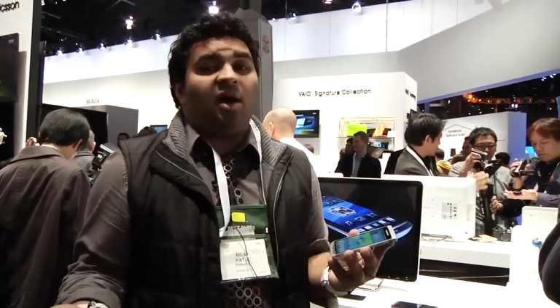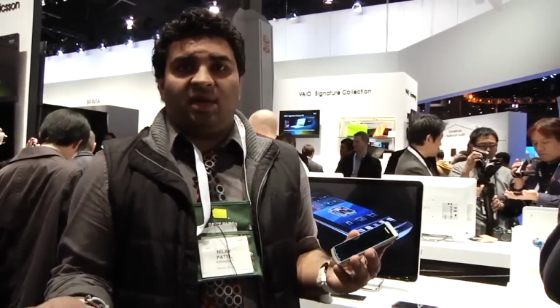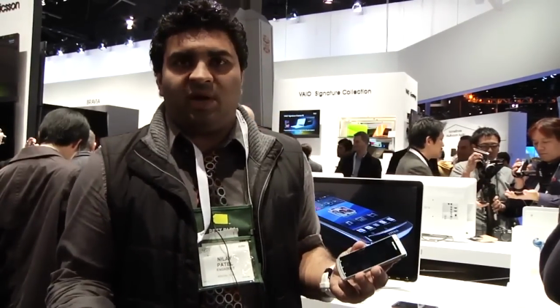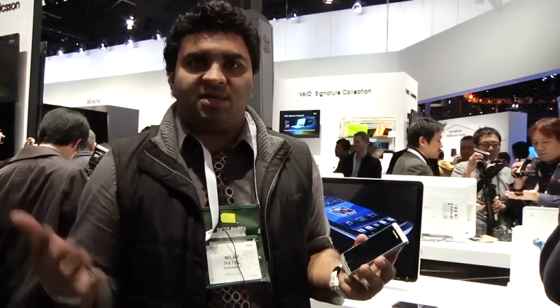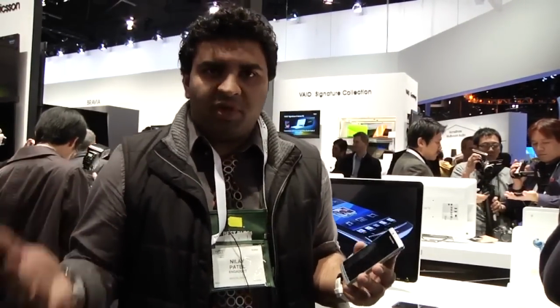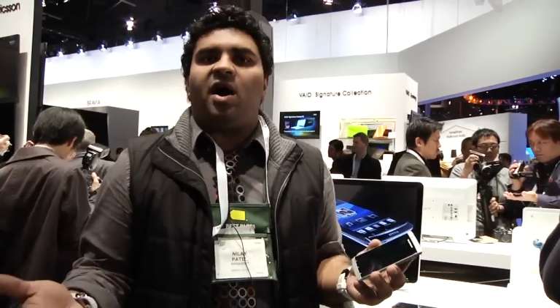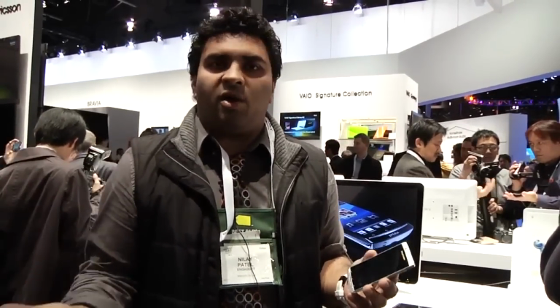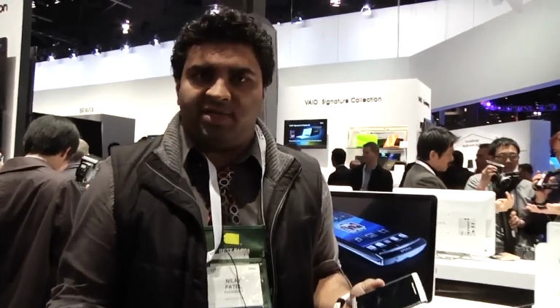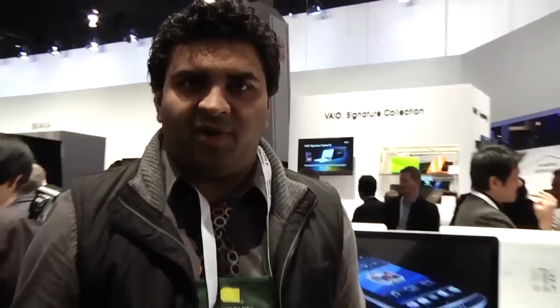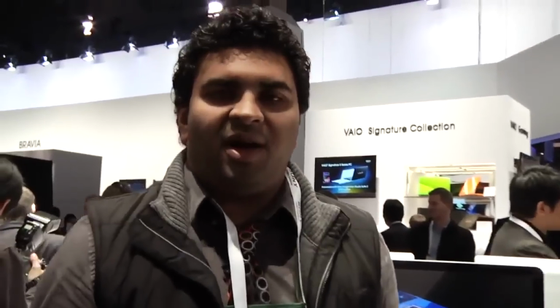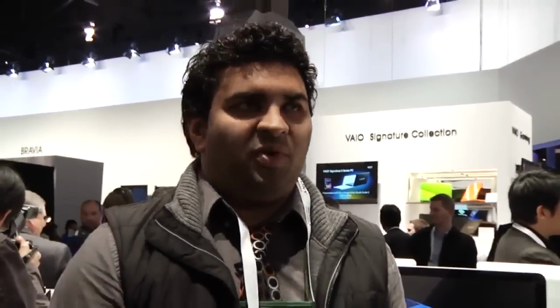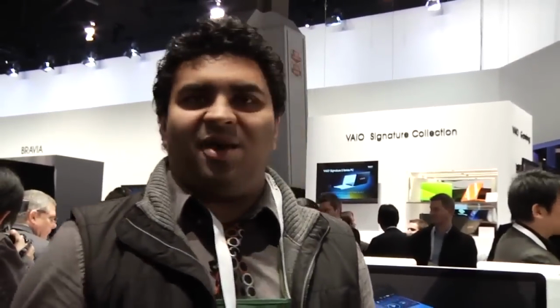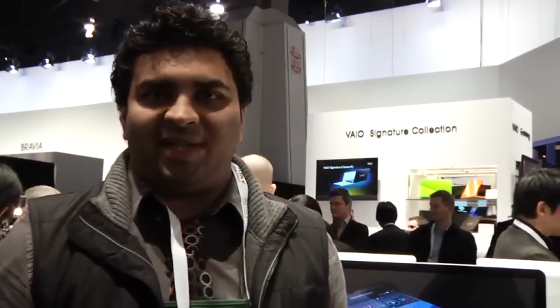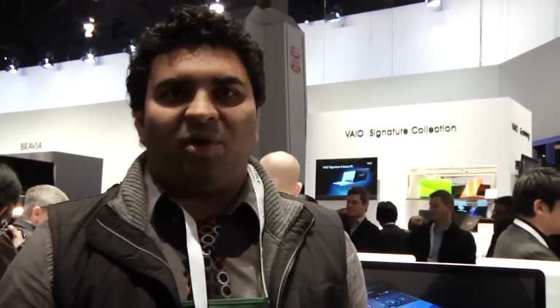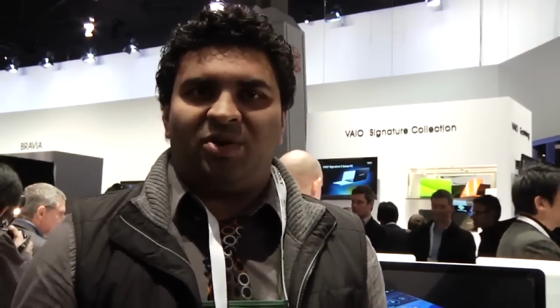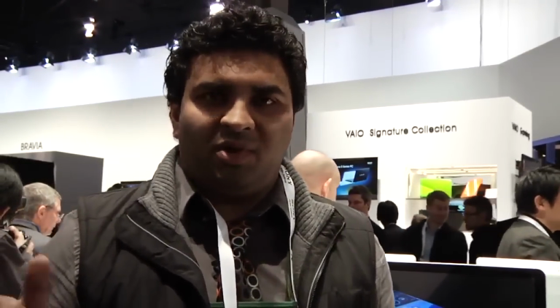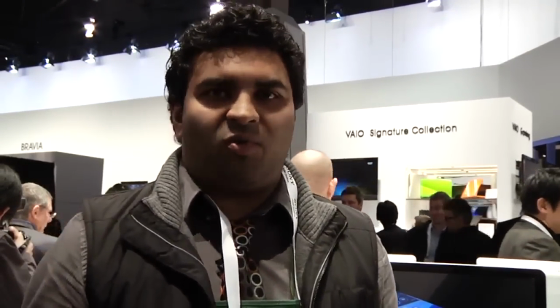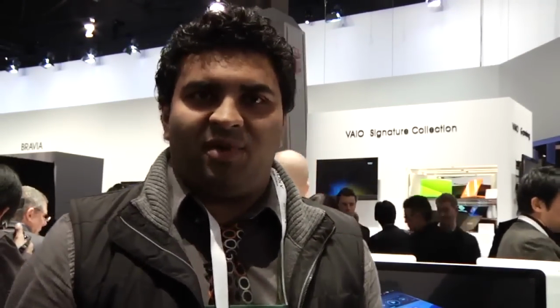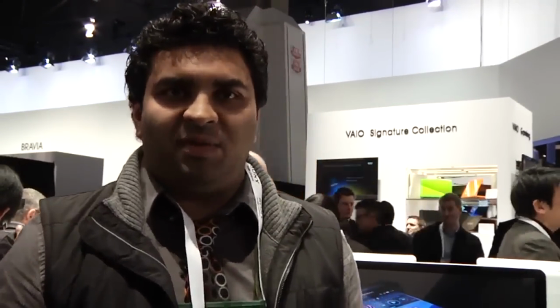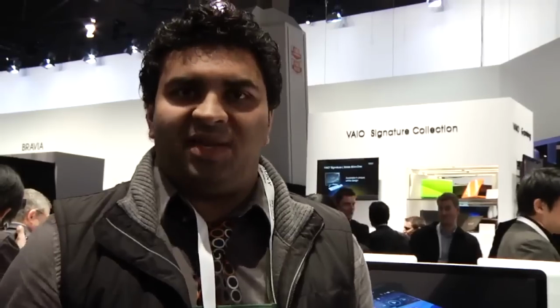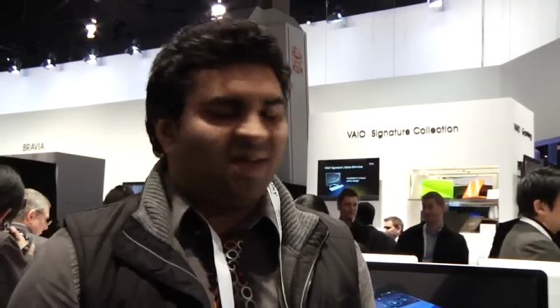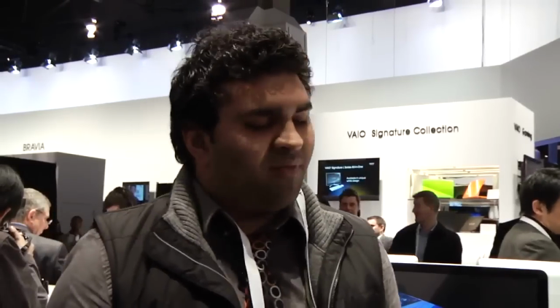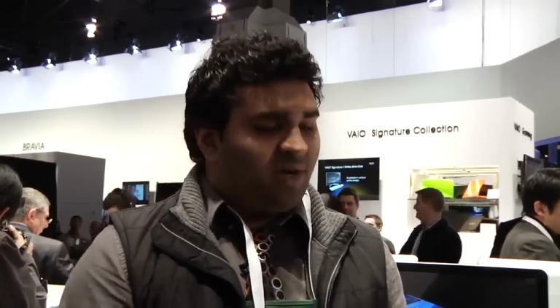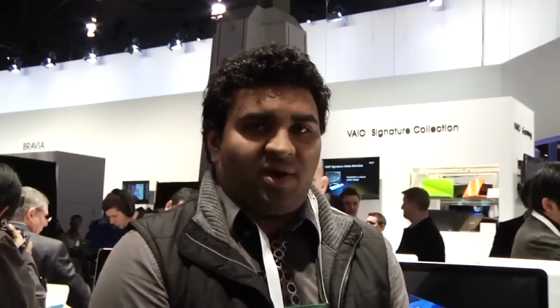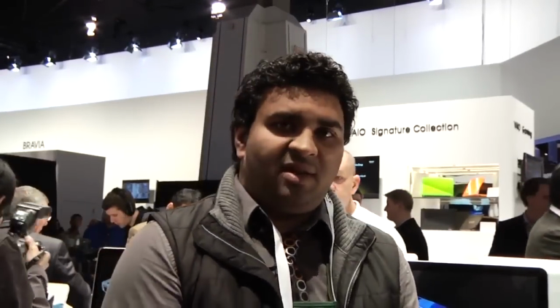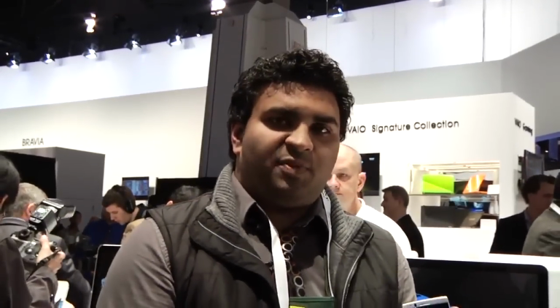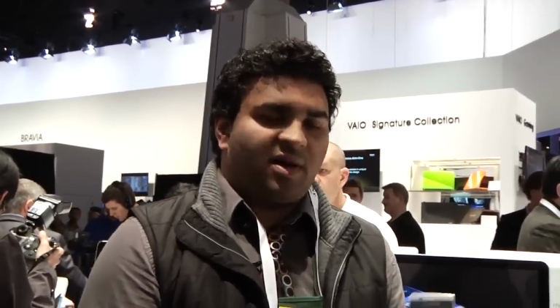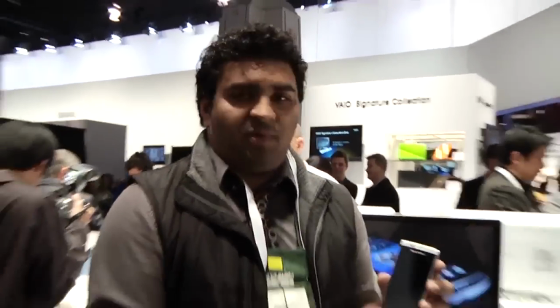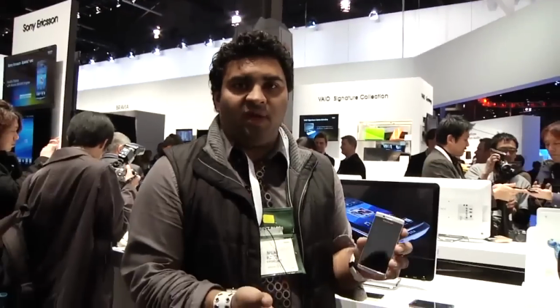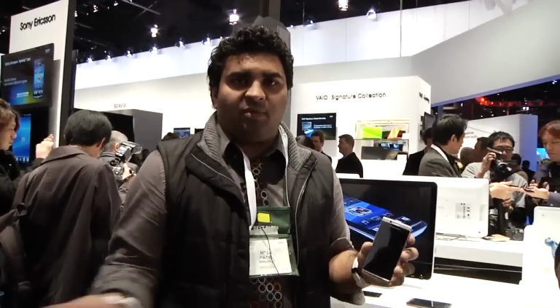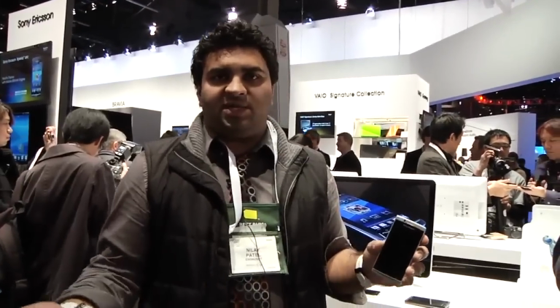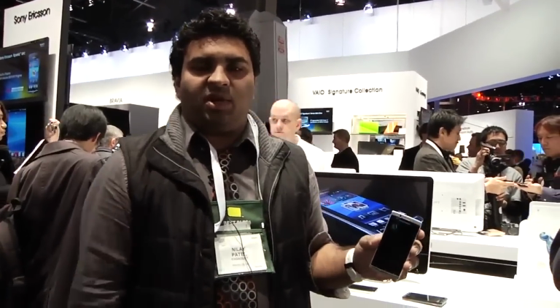And obviously the other question we have is, please God, where is the PlayStation phone? Hopefully we'll find out more about that somewhere at the show. We'll corral somebody and demand that they tell us. But for now, here's the Sony Ericsson Xperia Arc. It's pretty beautiful. And we're at Sony CES 2011.